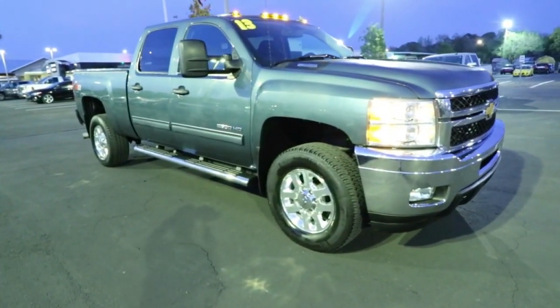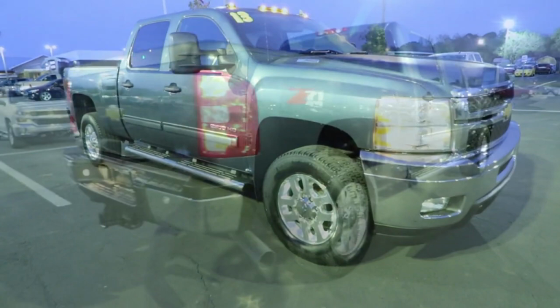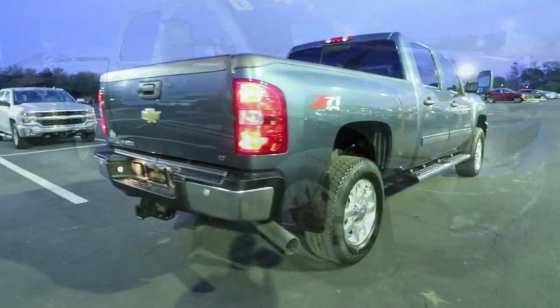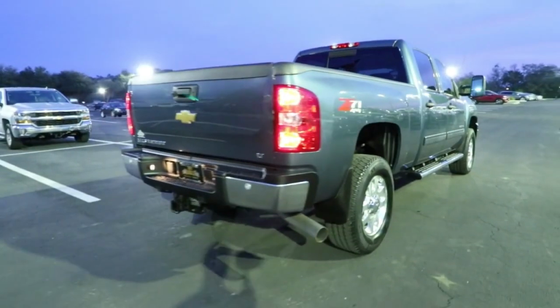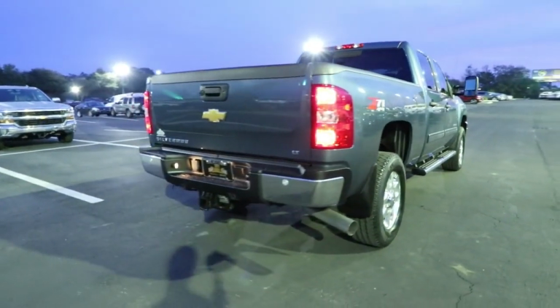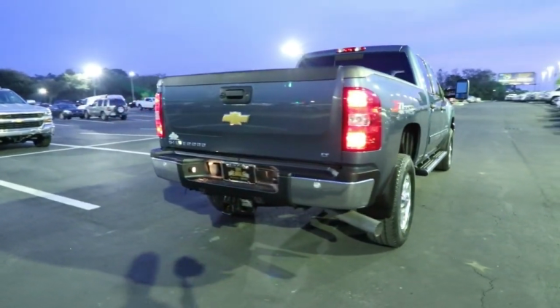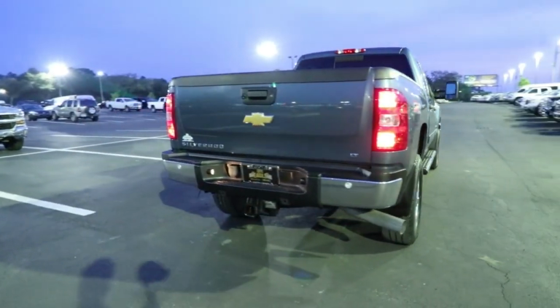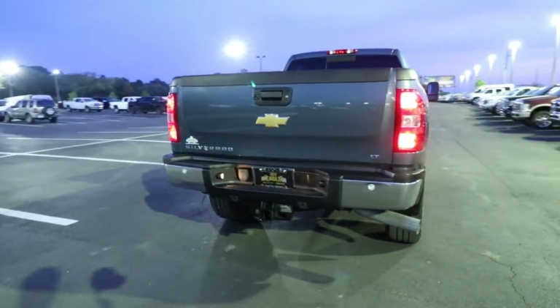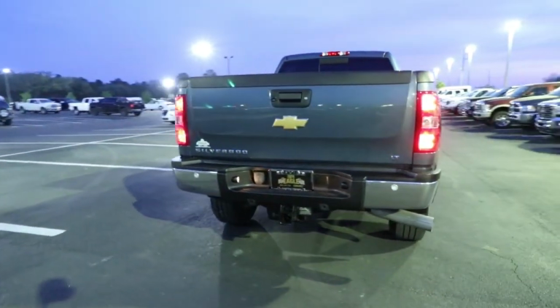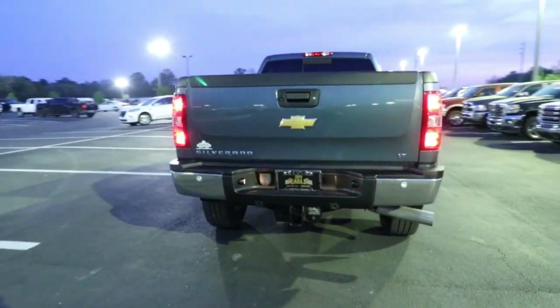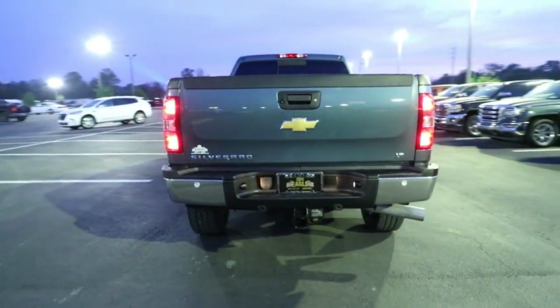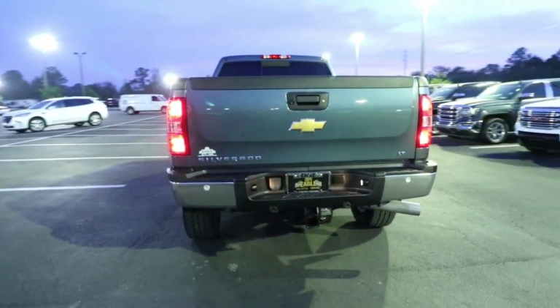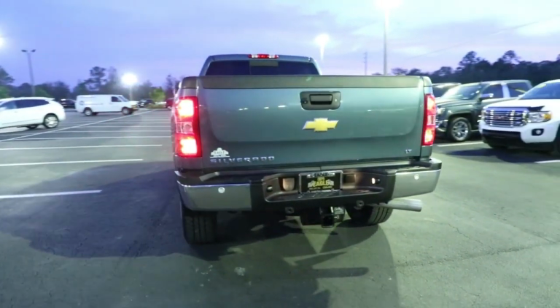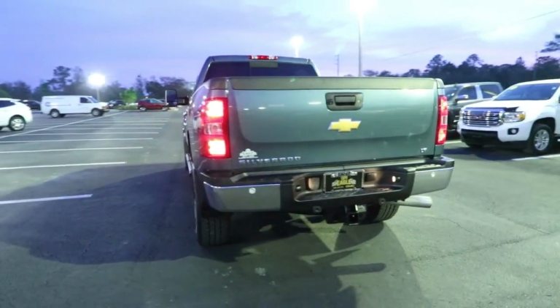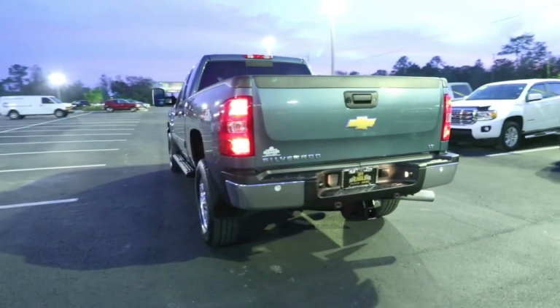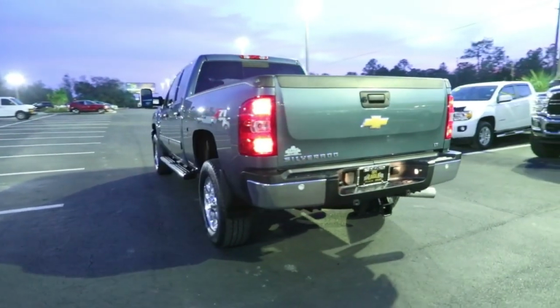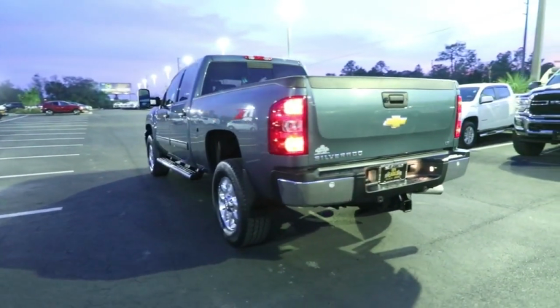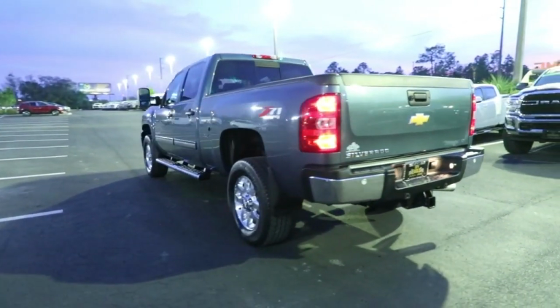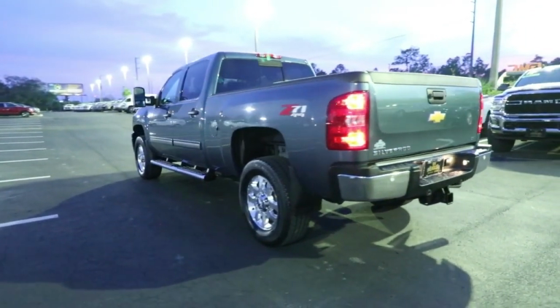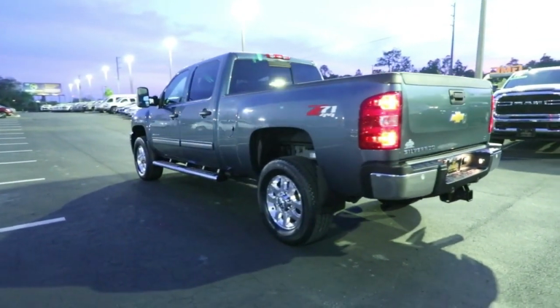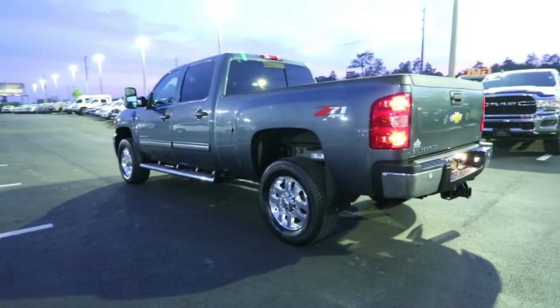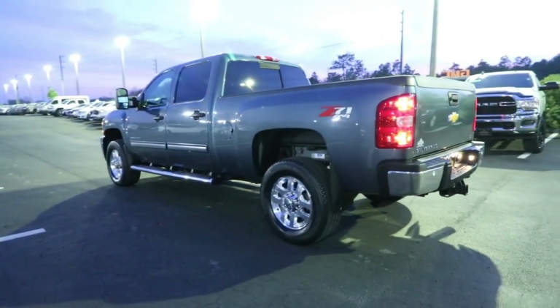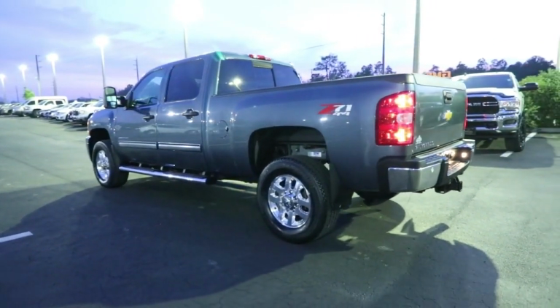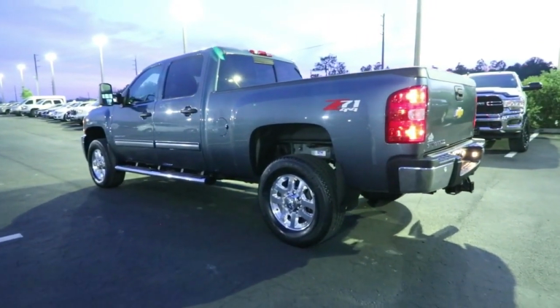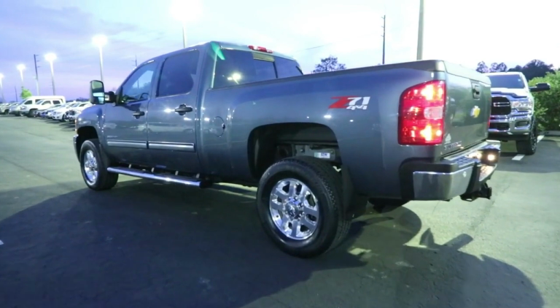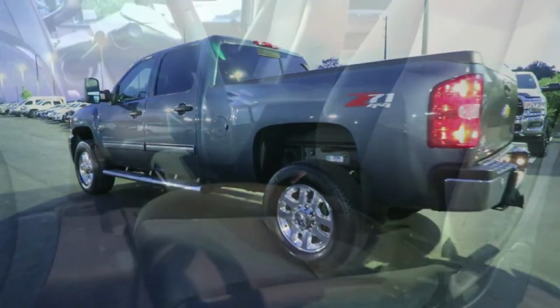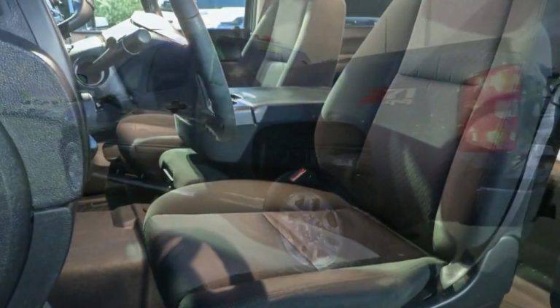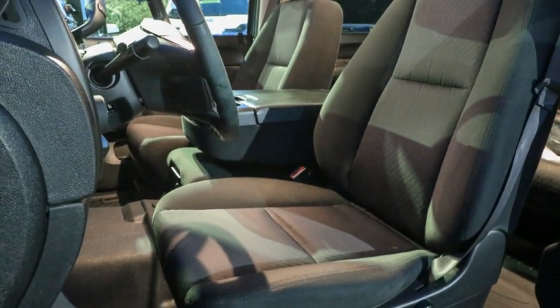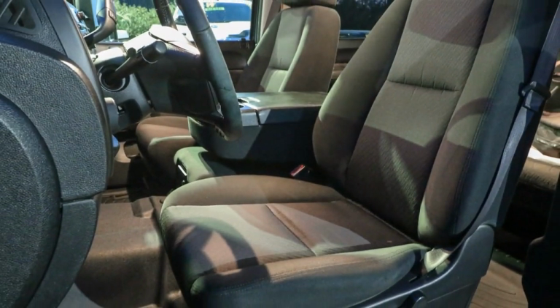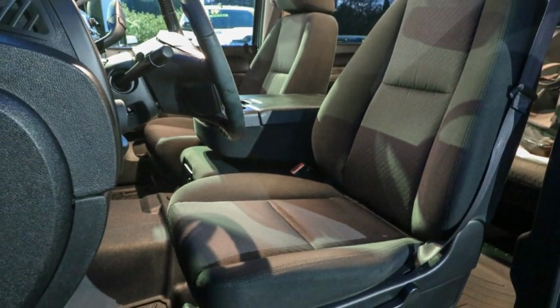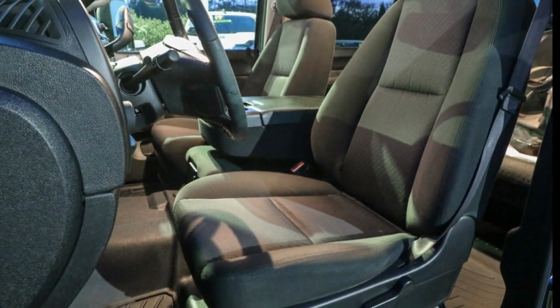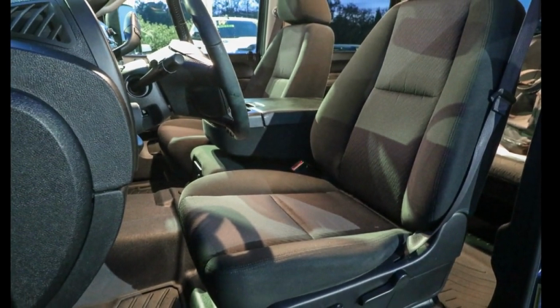The all-new Chevrolet Silverado — the full-size pickup with a heritage of strength and dependability. Improved bed design and expanded cargo capacity control the job without sacrificing comfort or connectivity. Get into the all-new Silverado.